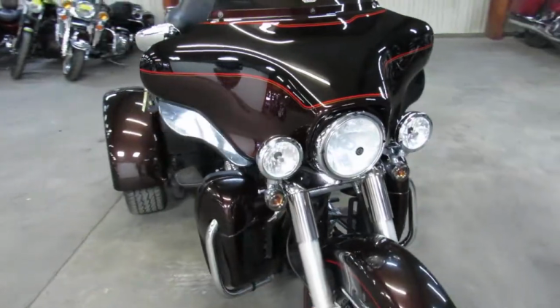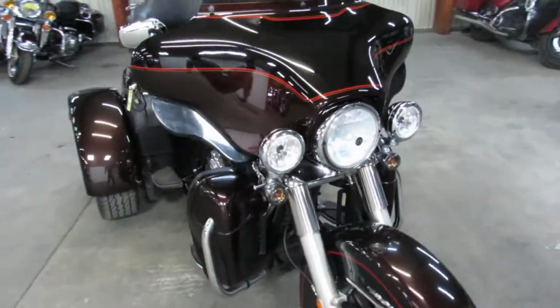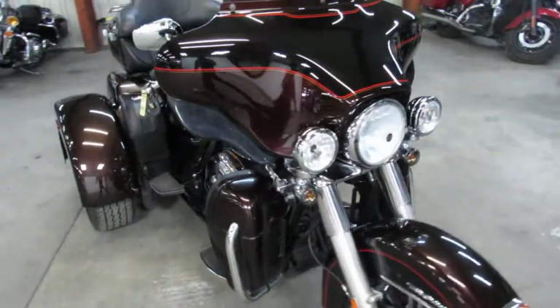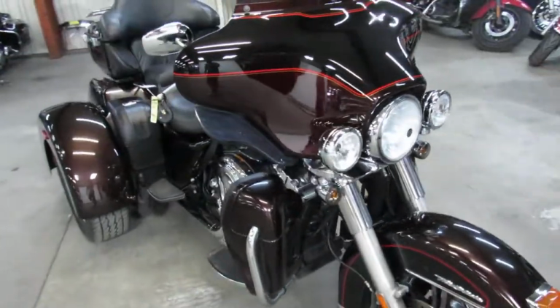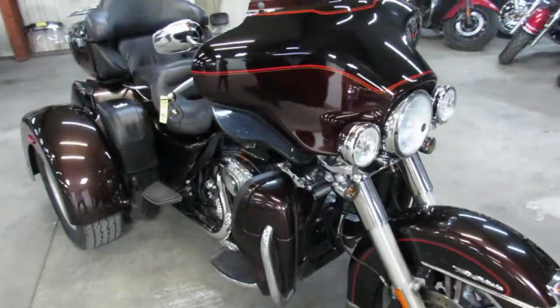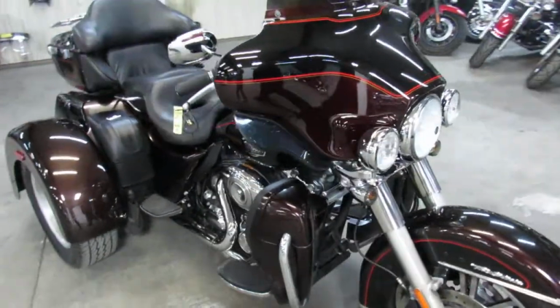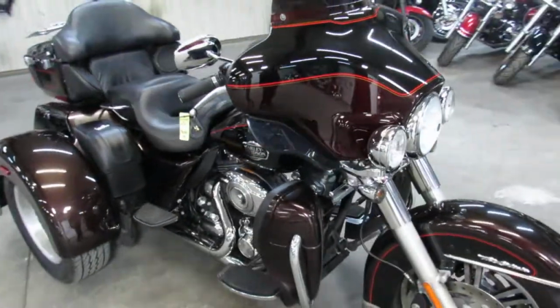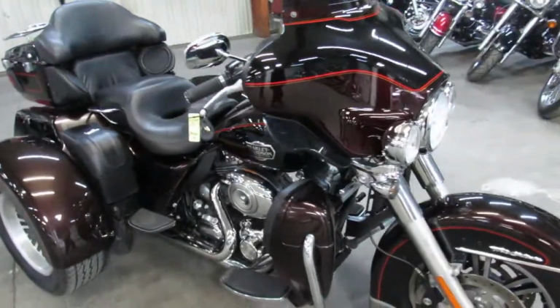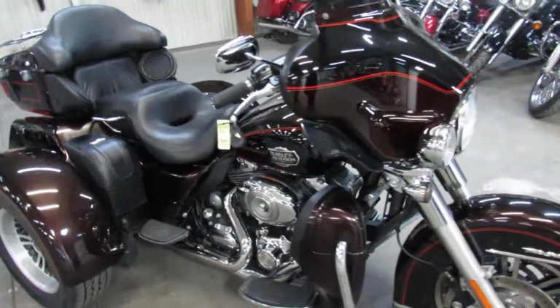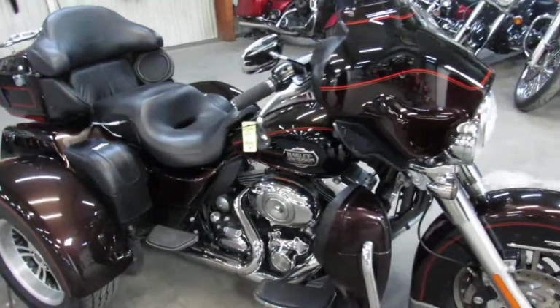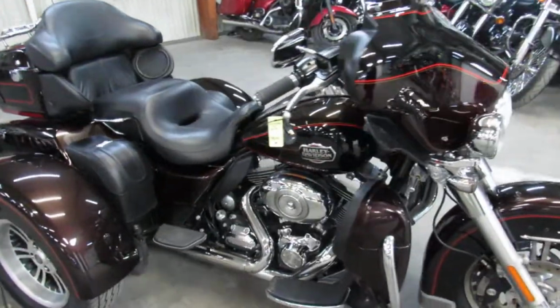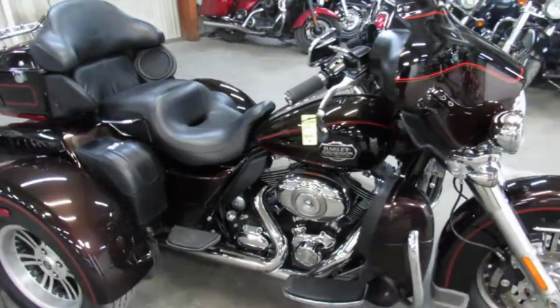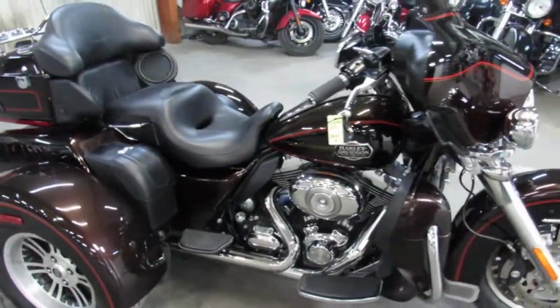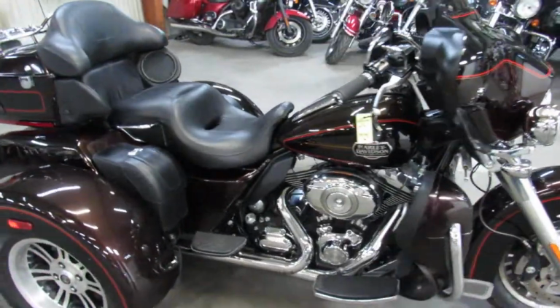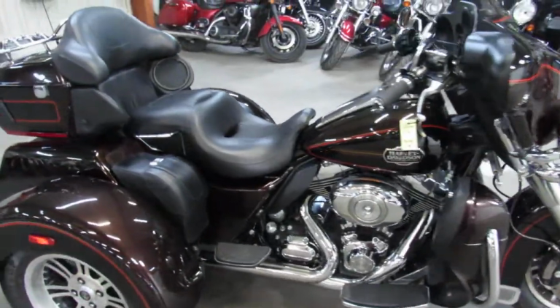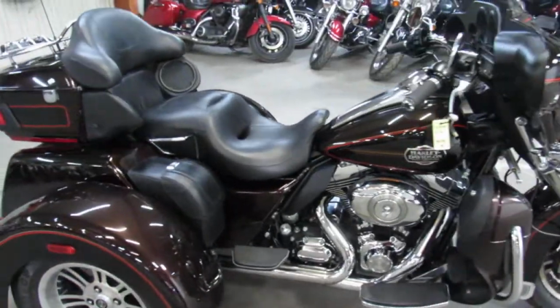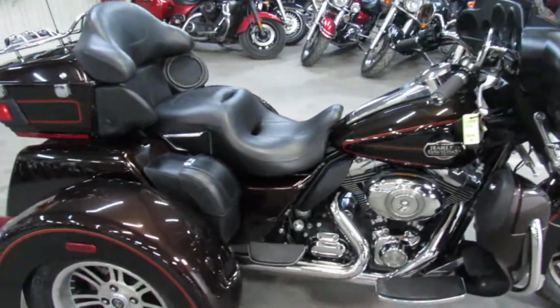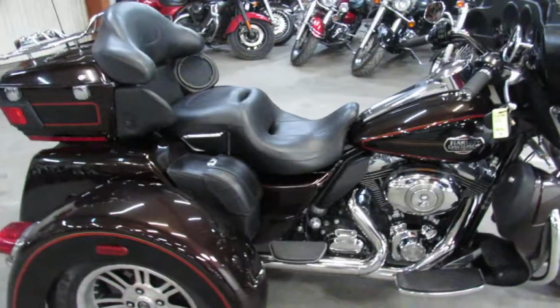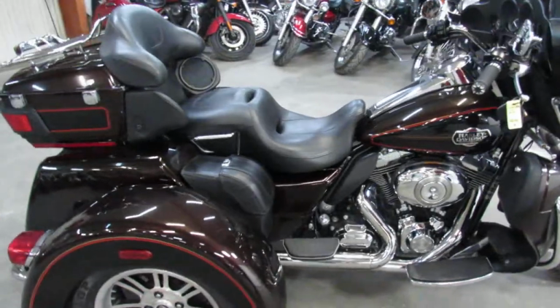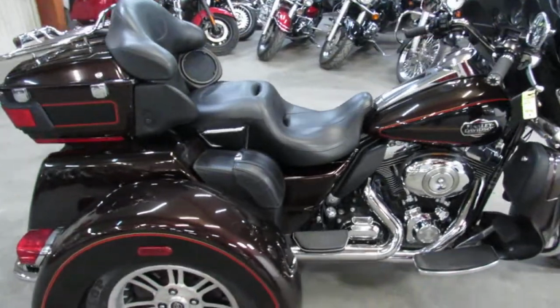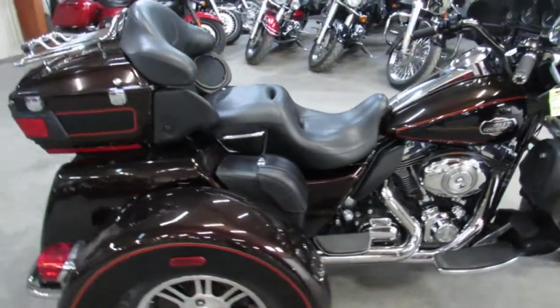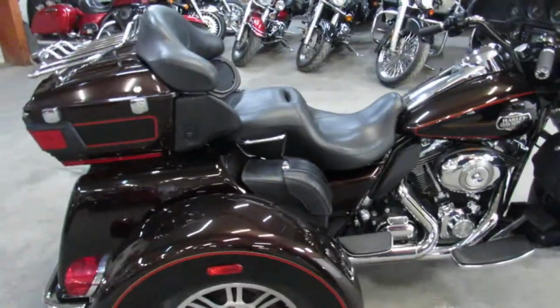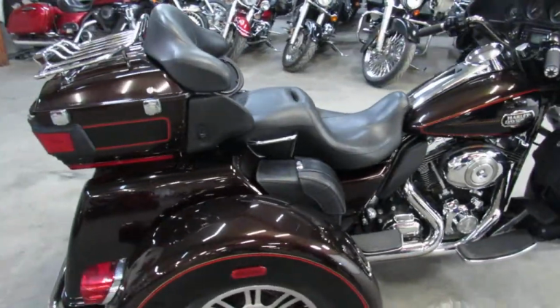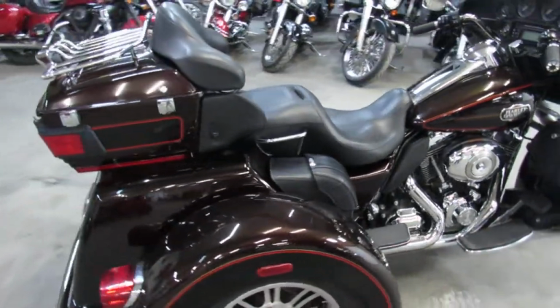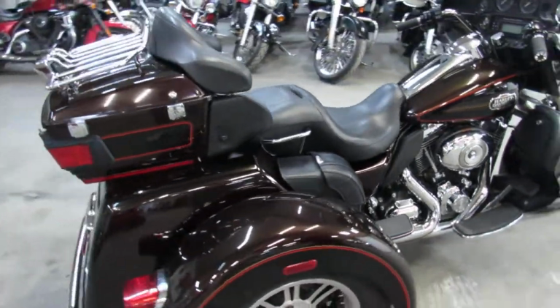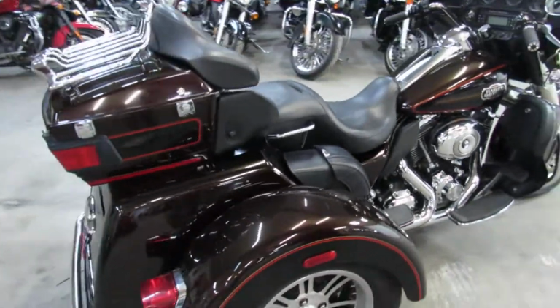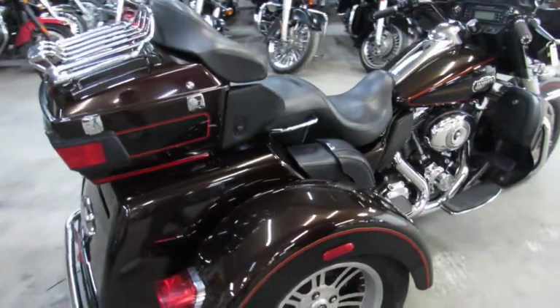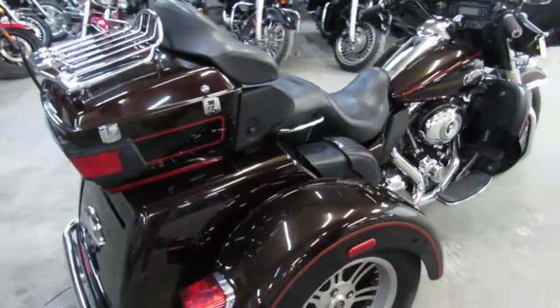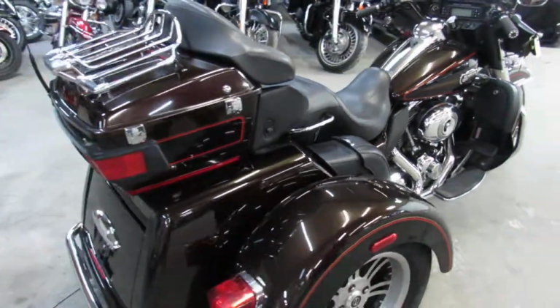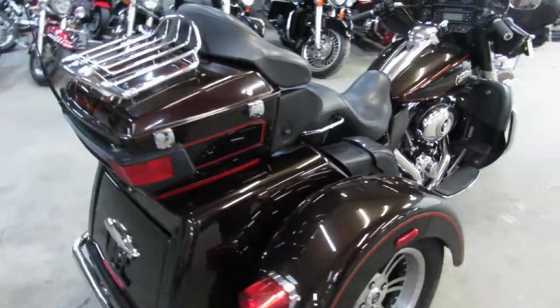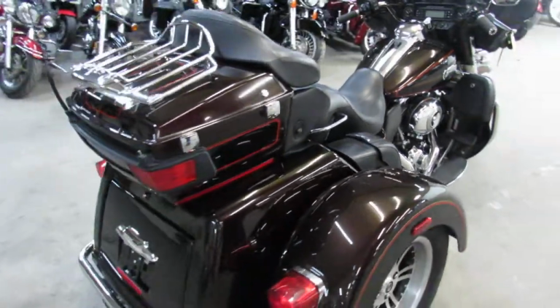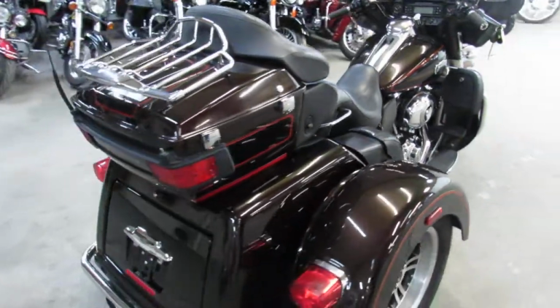Only 9,263 miles. Super clean. Hard to find color — Merlot Sun Glow. Shines like new. Chrome is flawless. All stock, no modifications on this one.